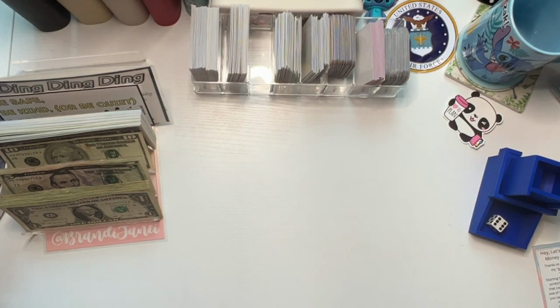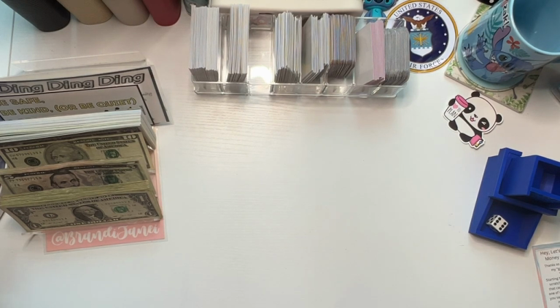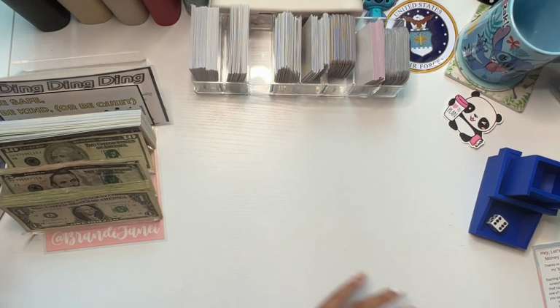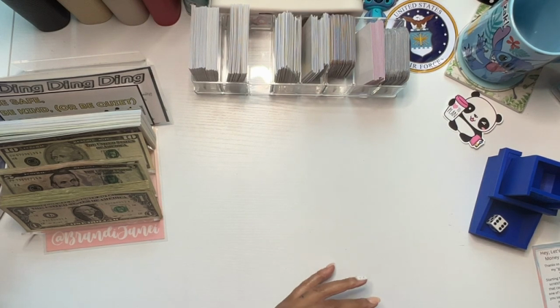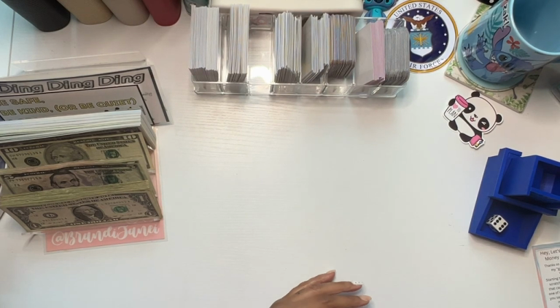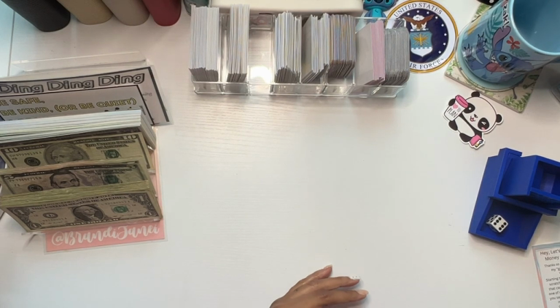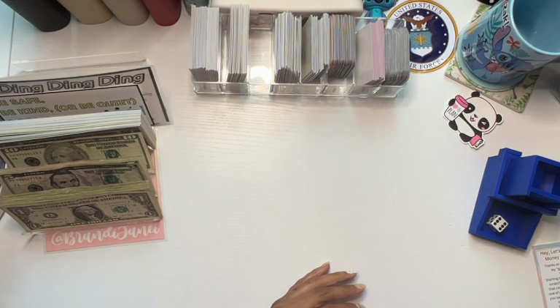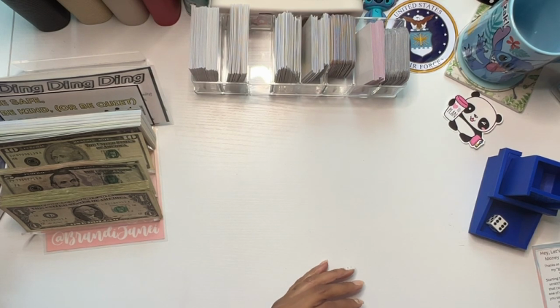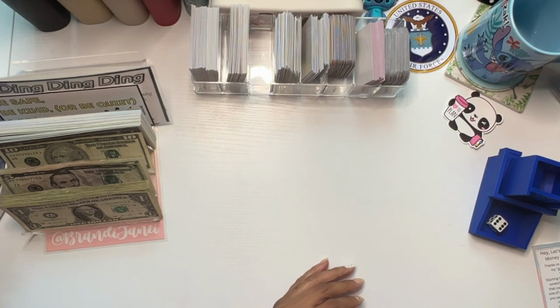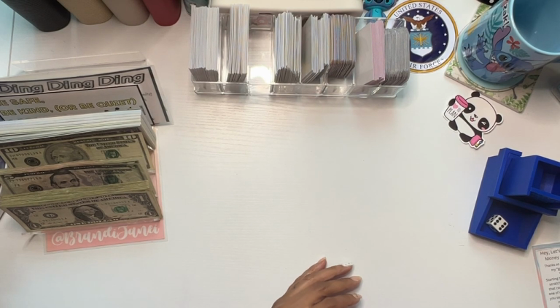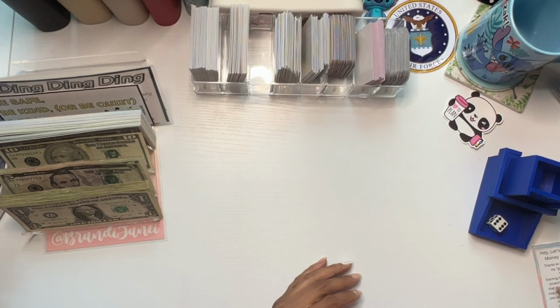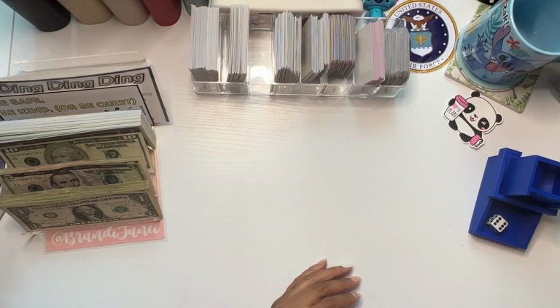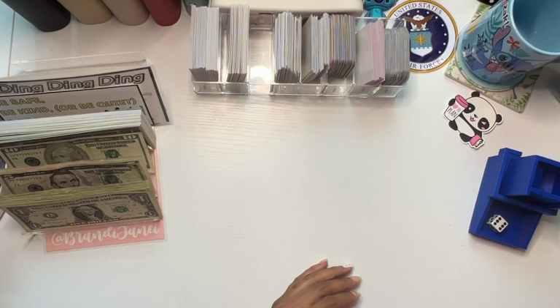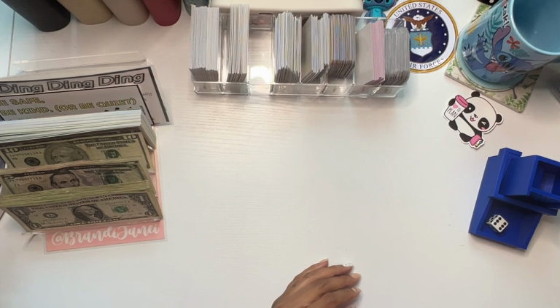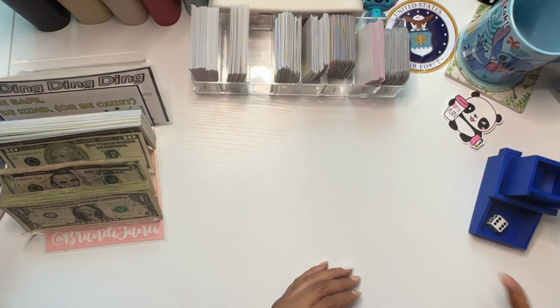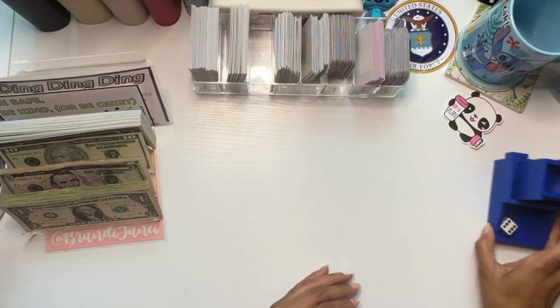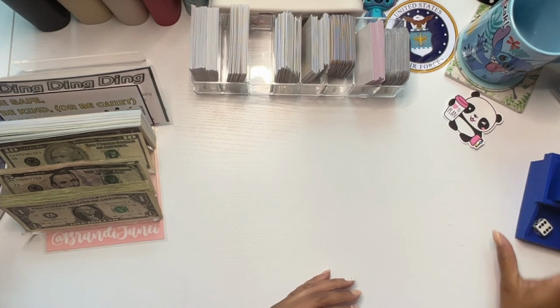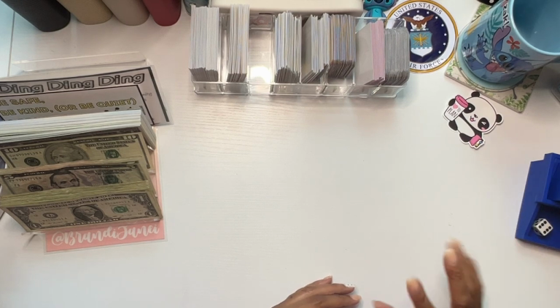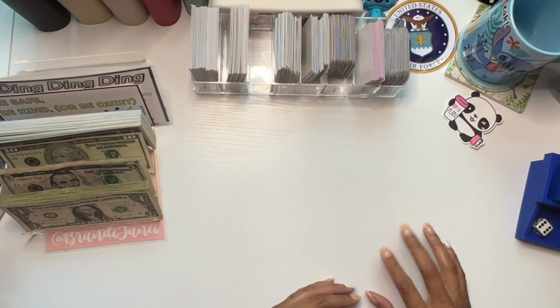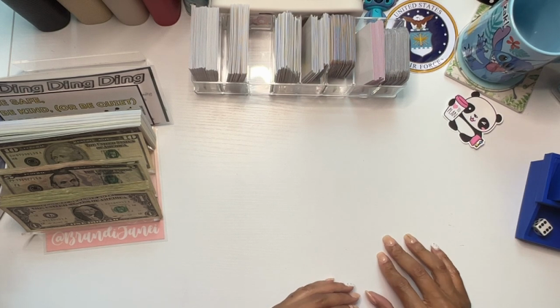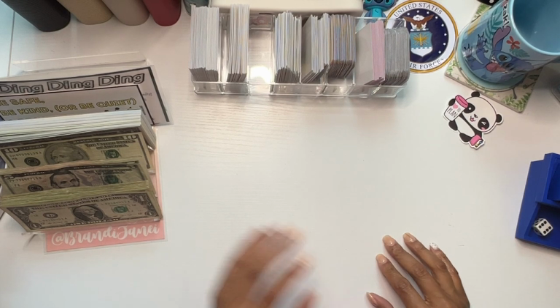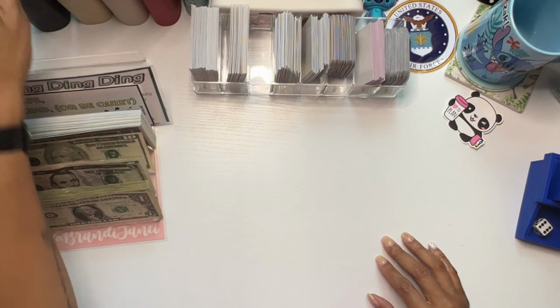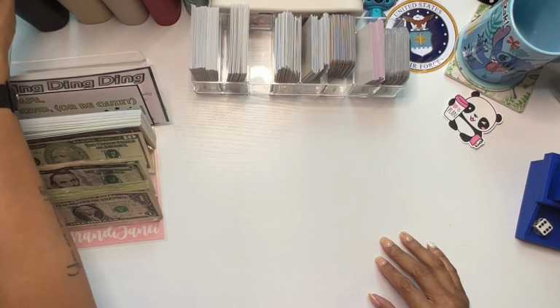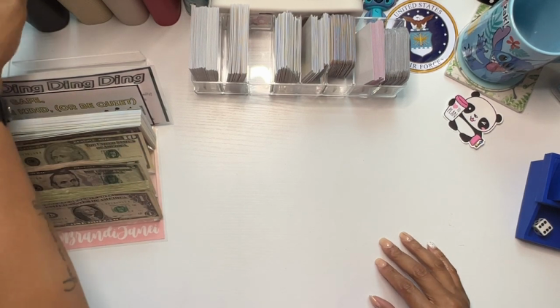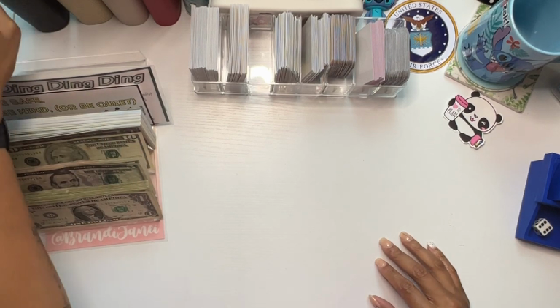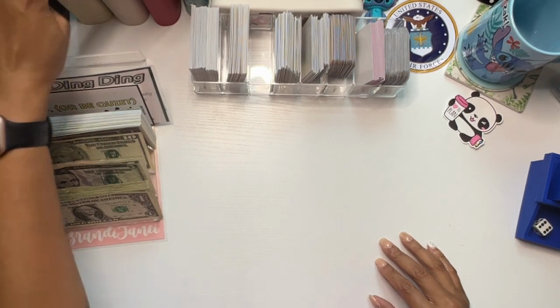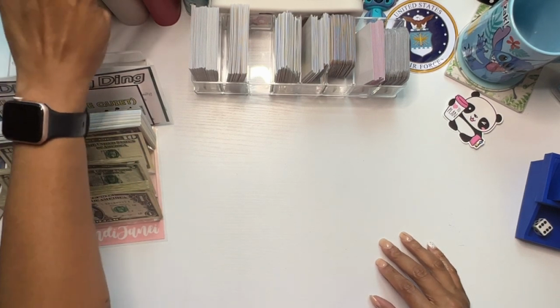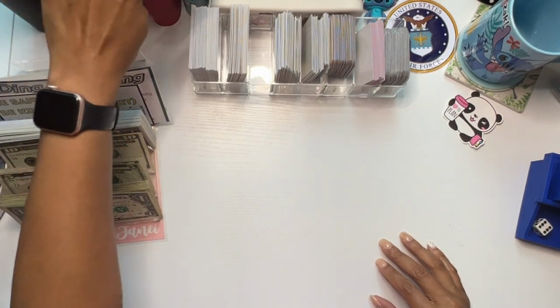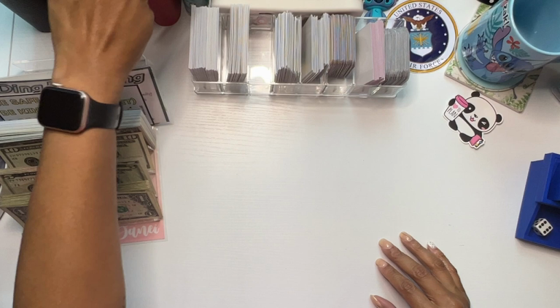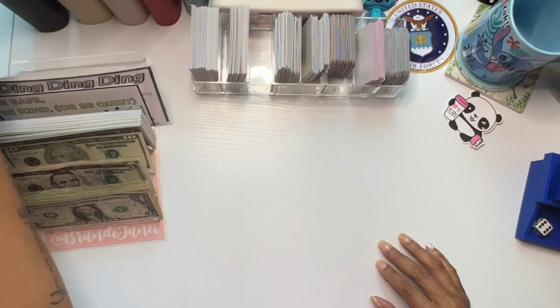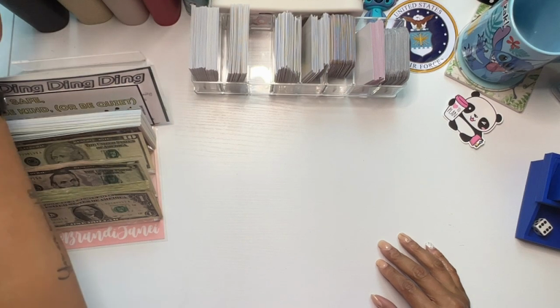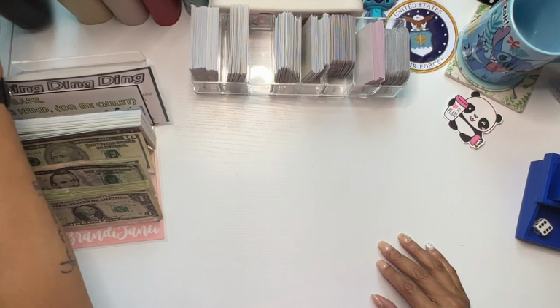But that is the end of my community challenges. And now it's time for the boxes. So we have 1, 2, 3, 4, 5 boxes.